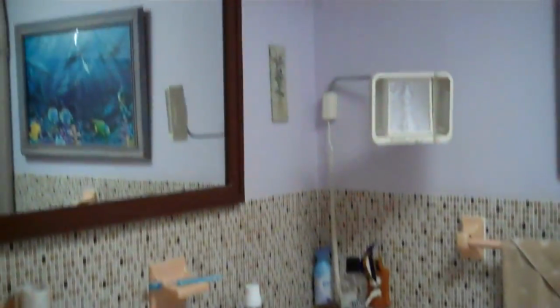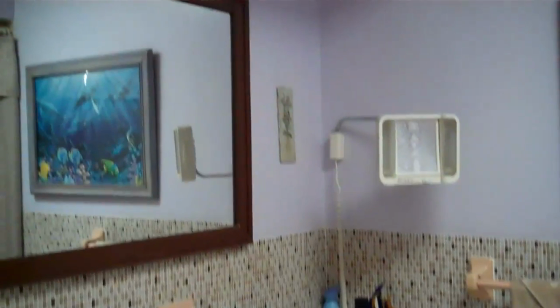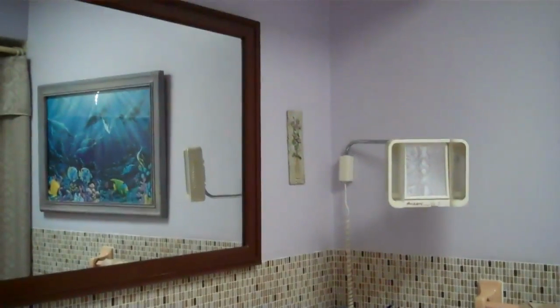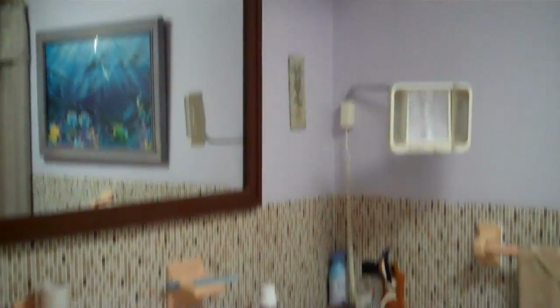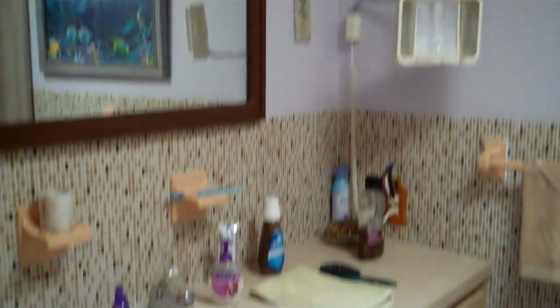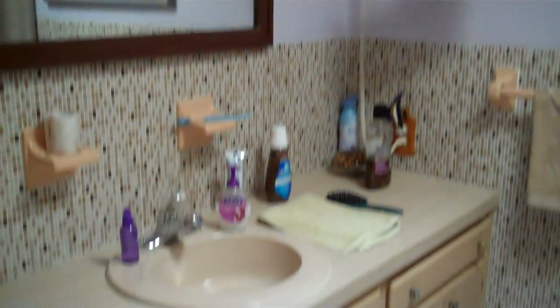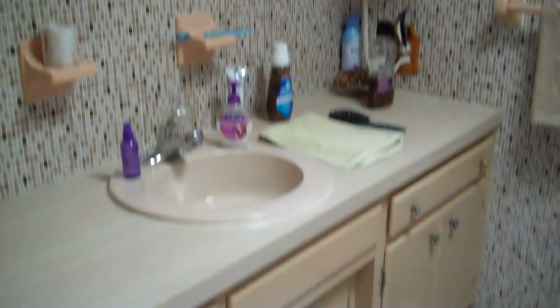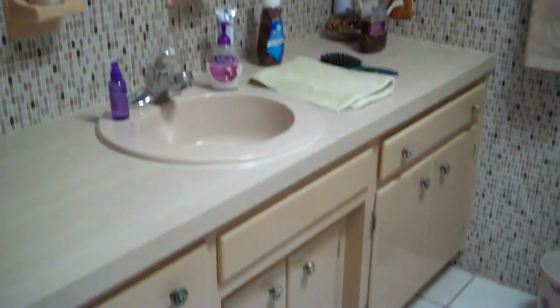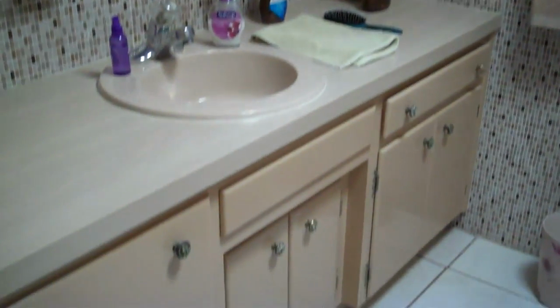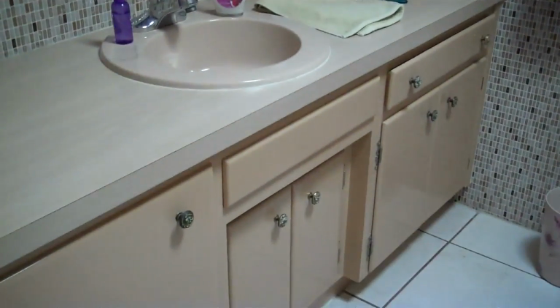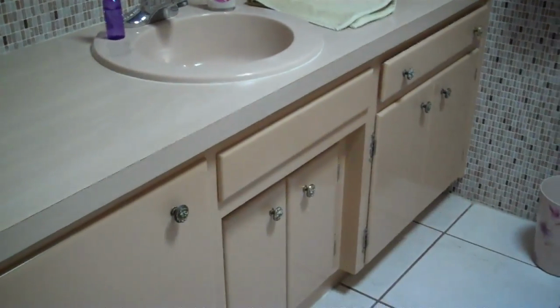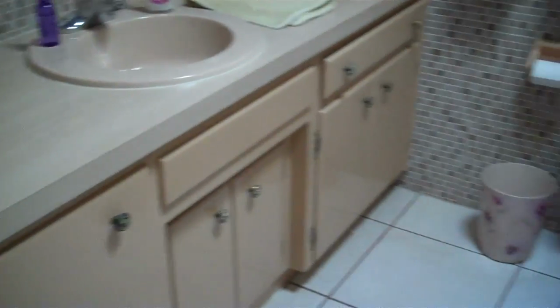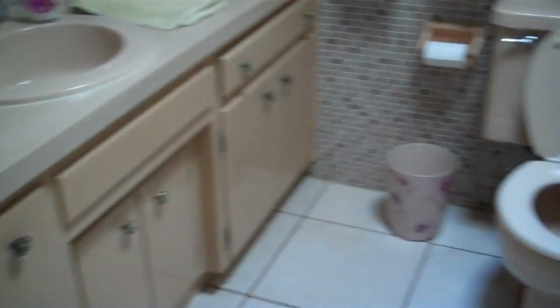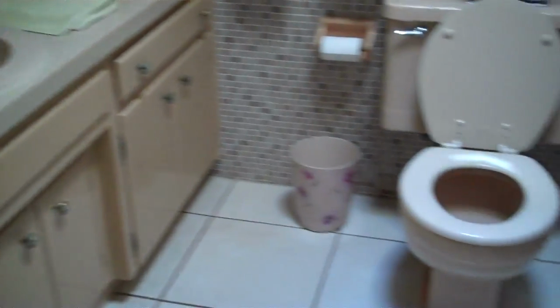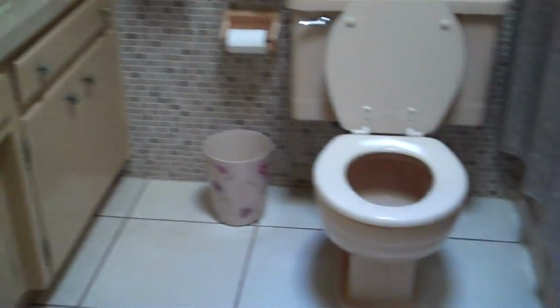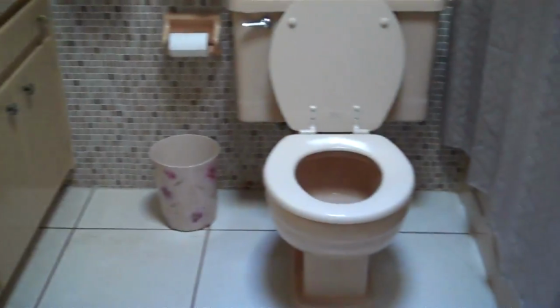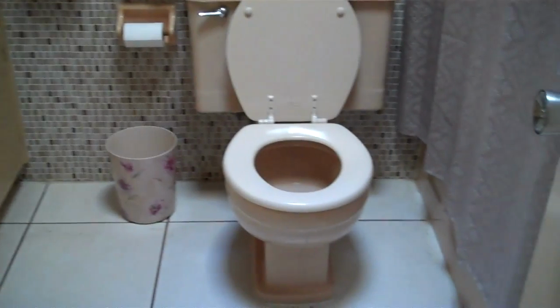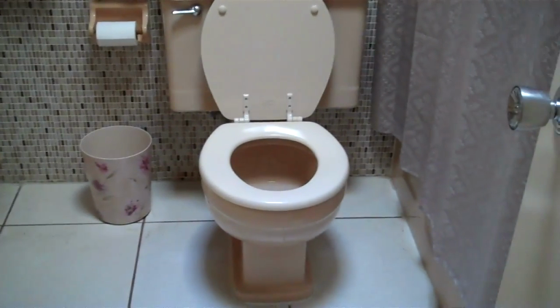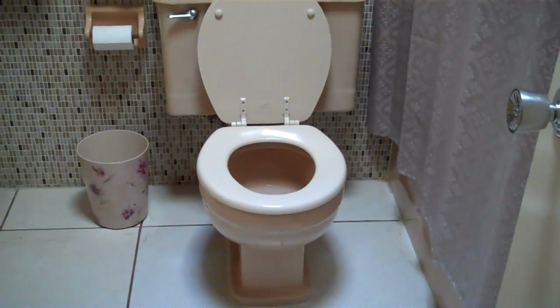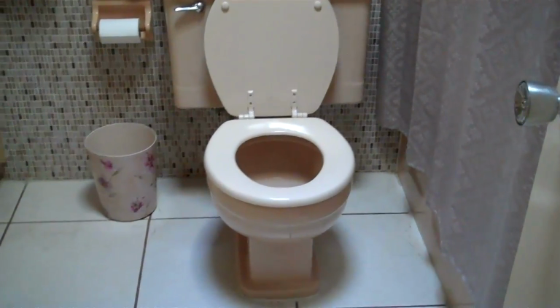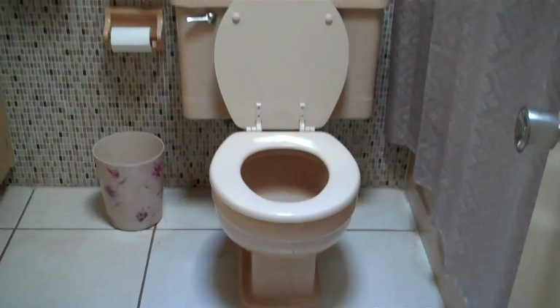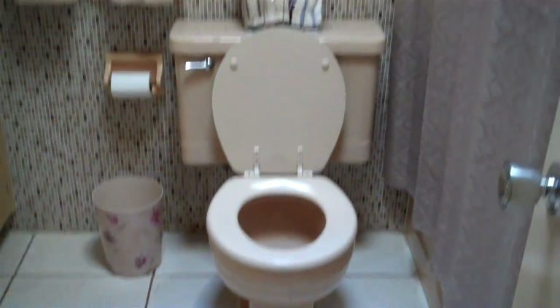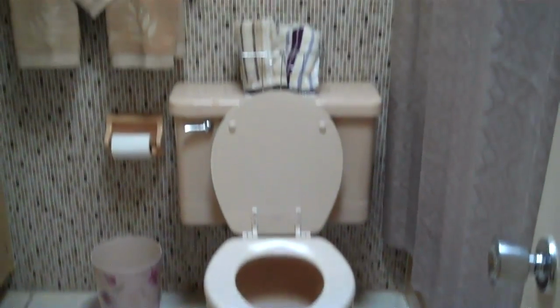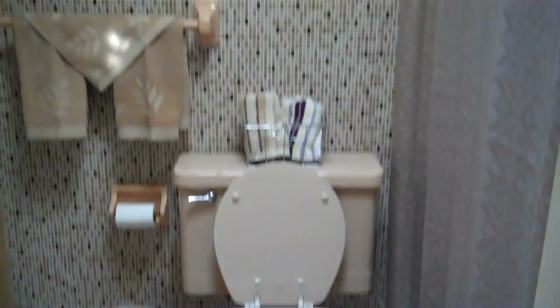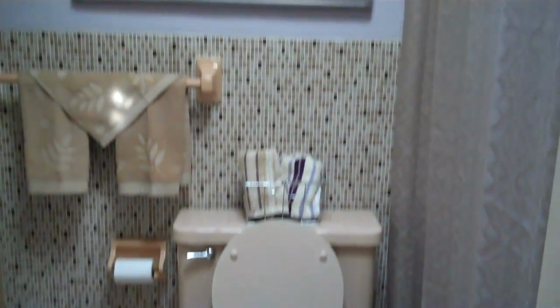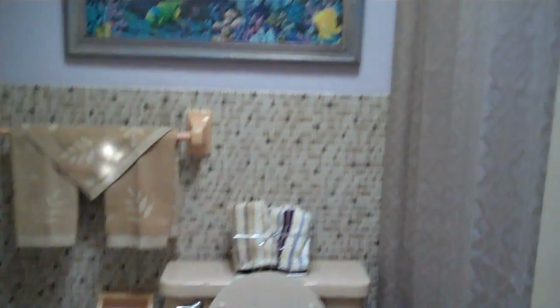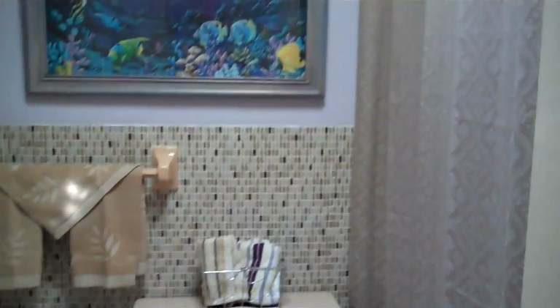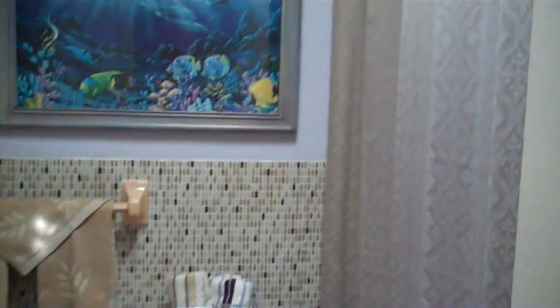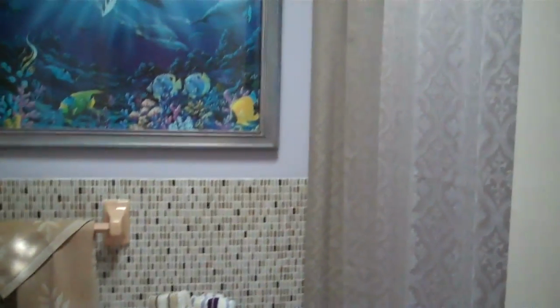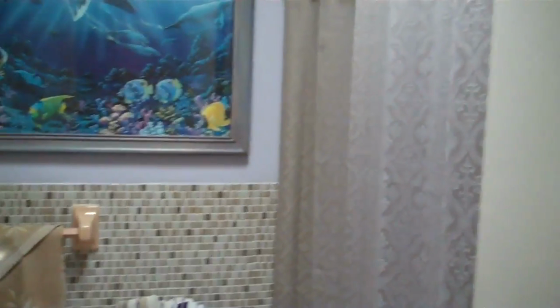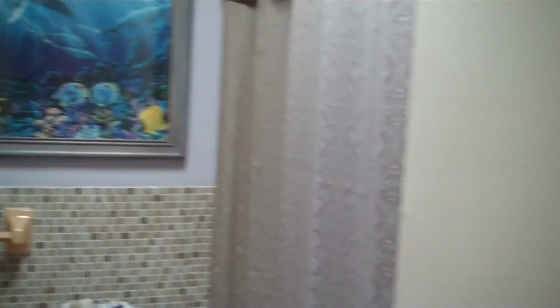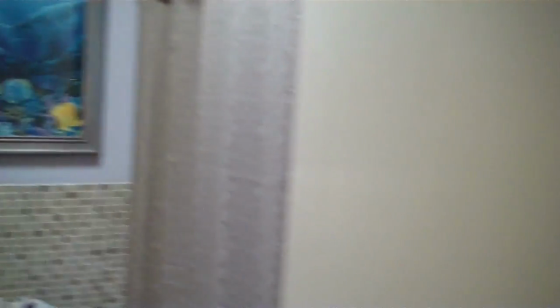Here's the guest bath — new toilet, new countertop, fresh paint.